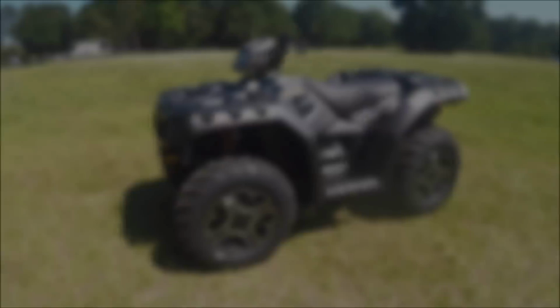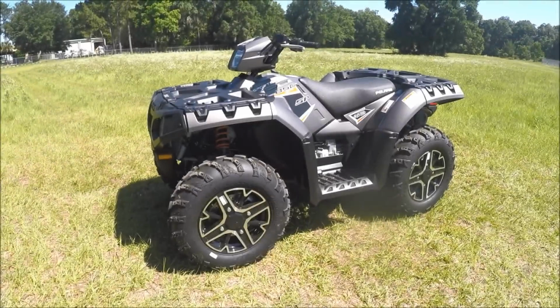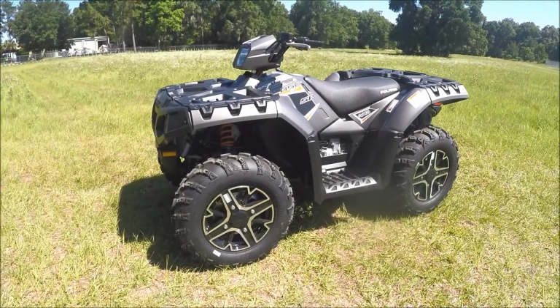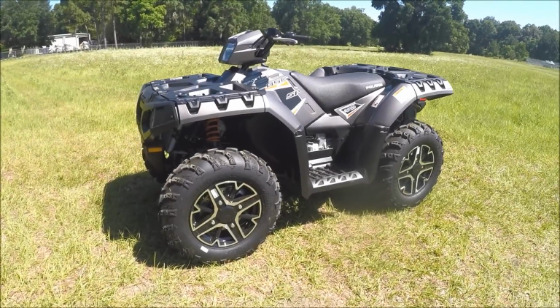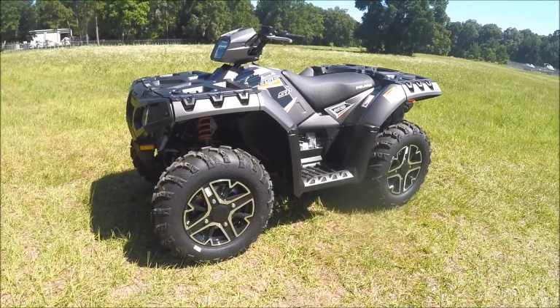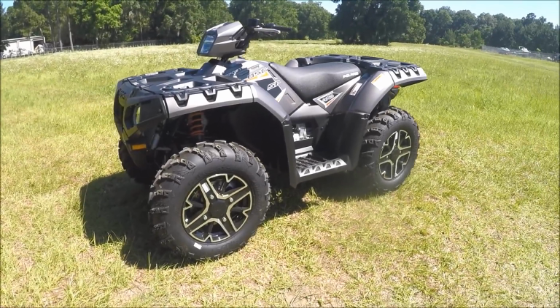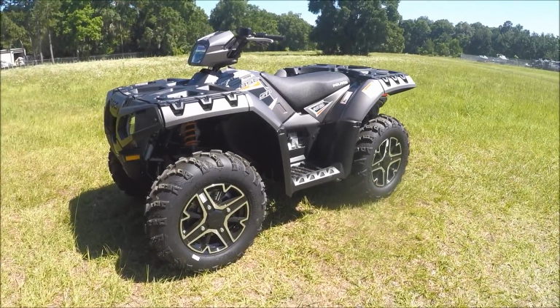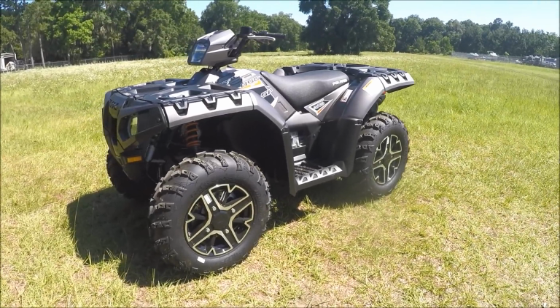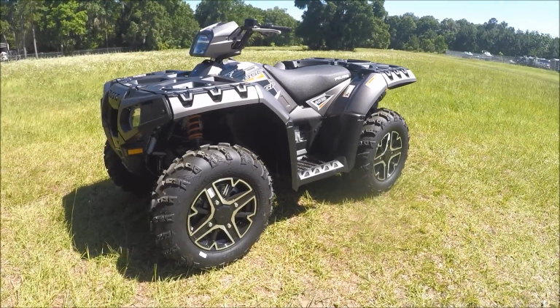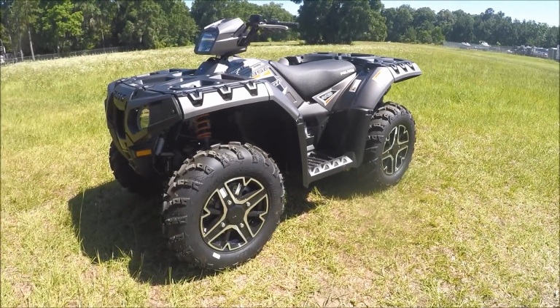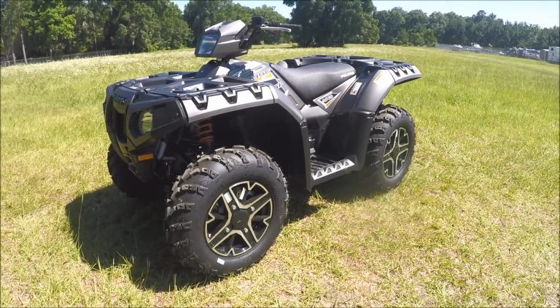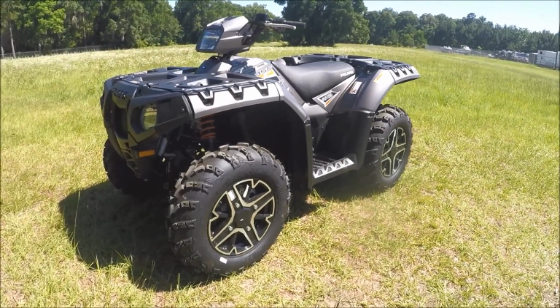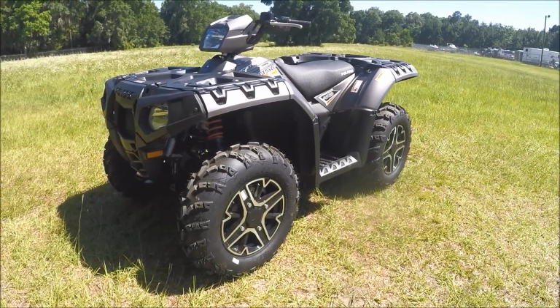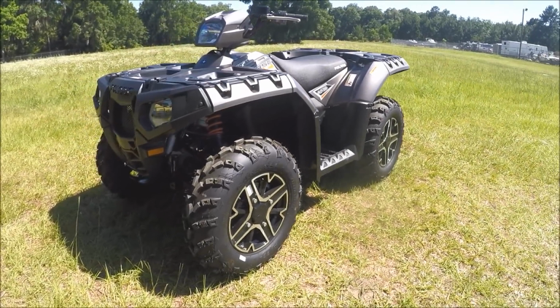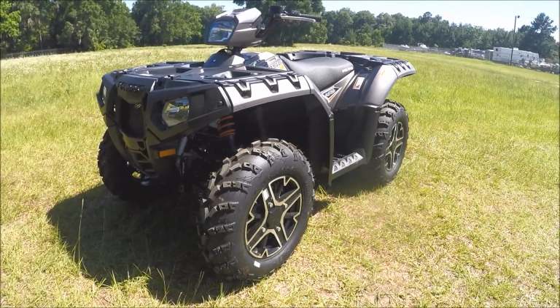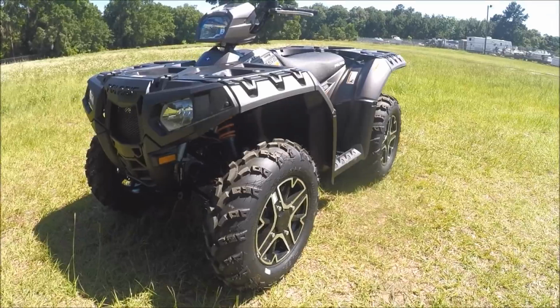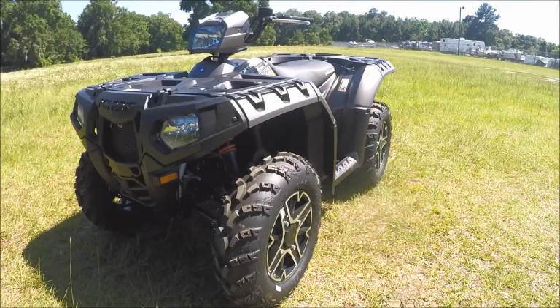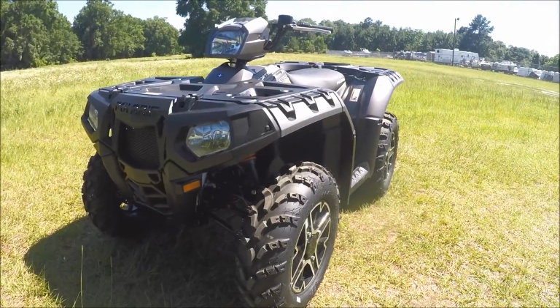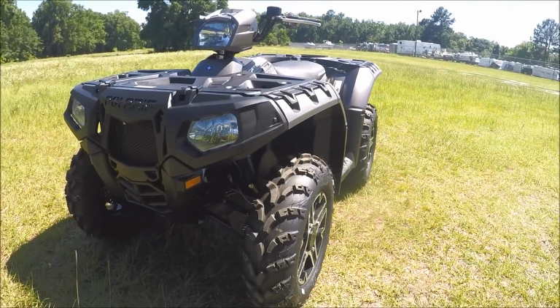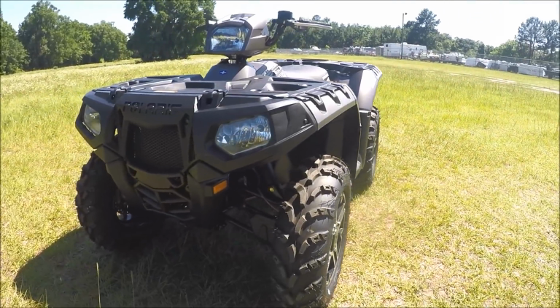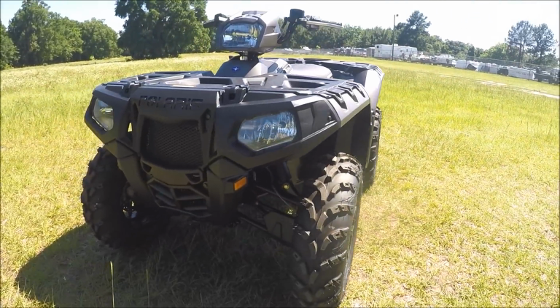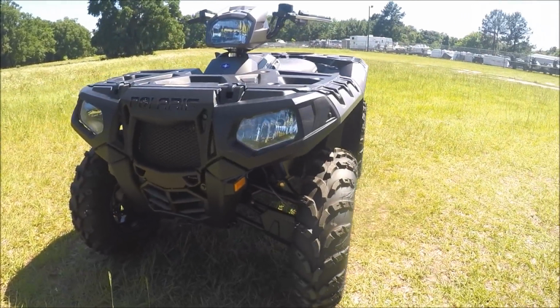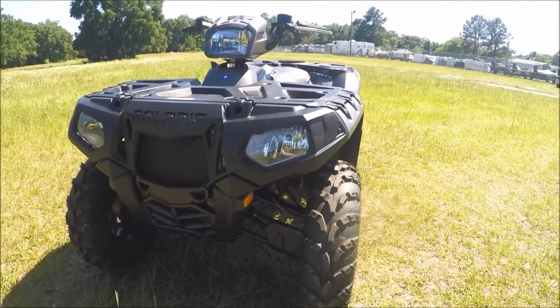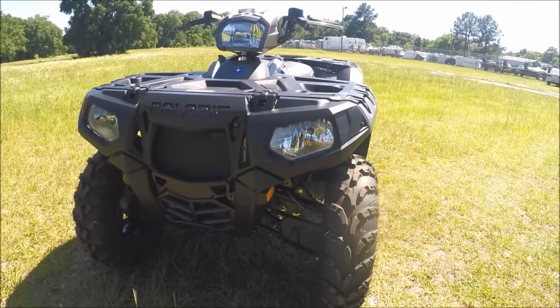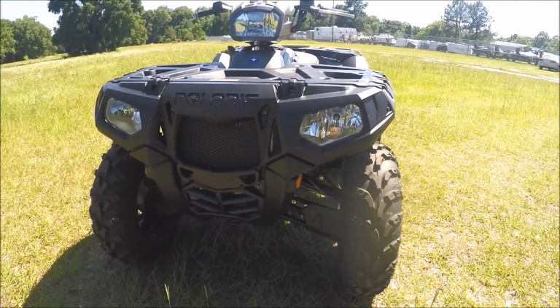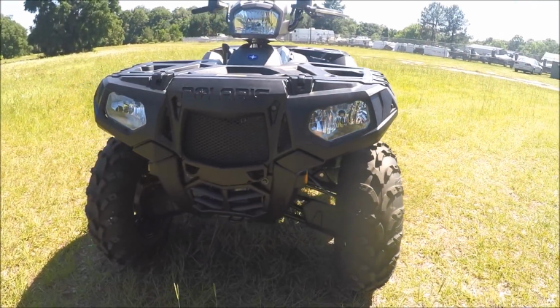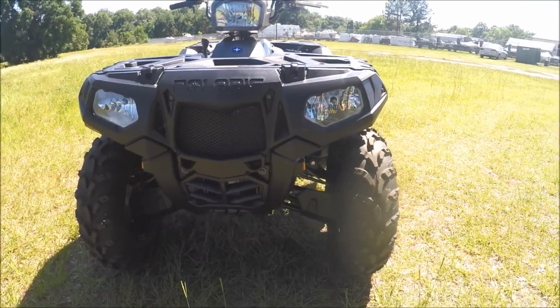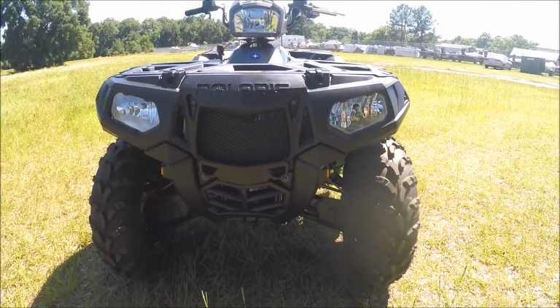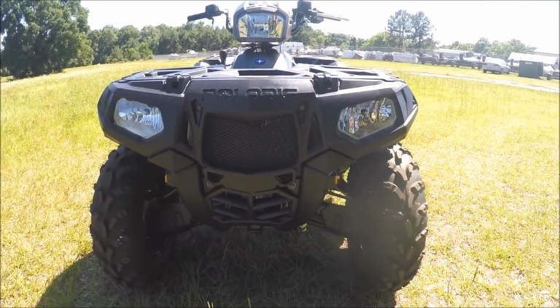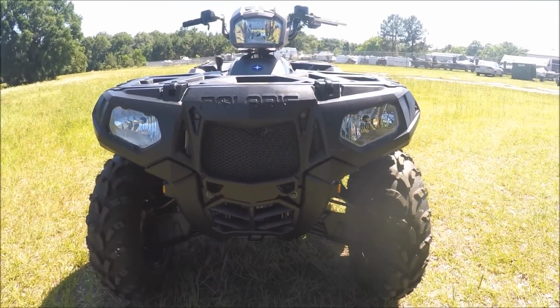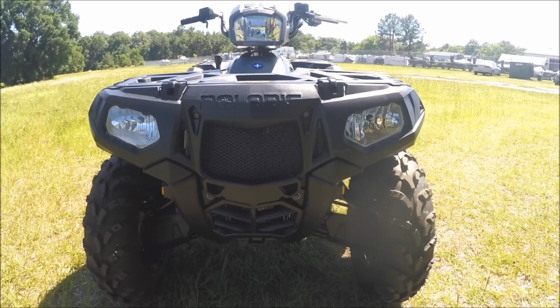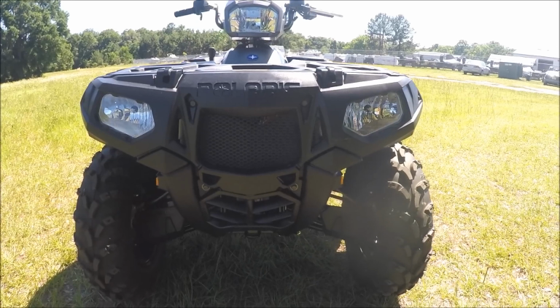Hey guys, it's John here over at Polaris of Gainesville, here to tell you a little bit about the 2015 Sportsman 850 SP. This comes in titanium matte metallic. You also have the option of sunset red.